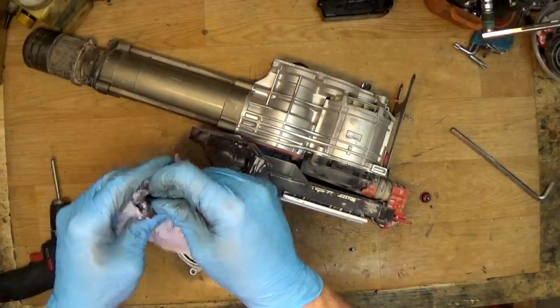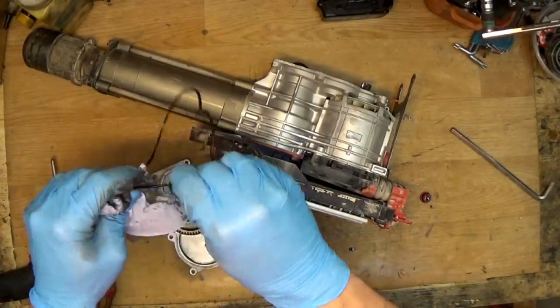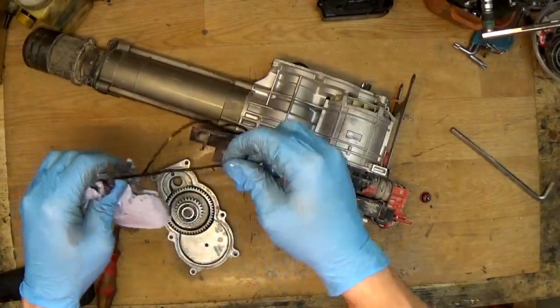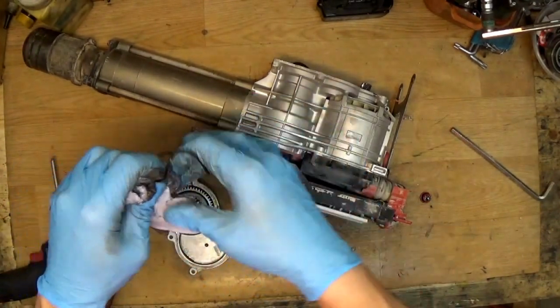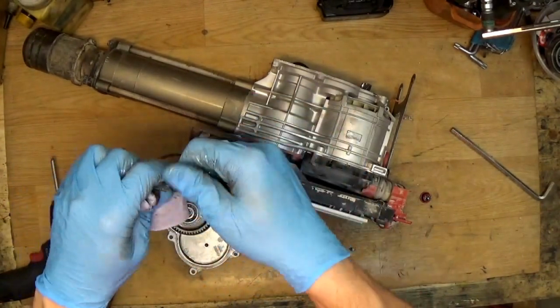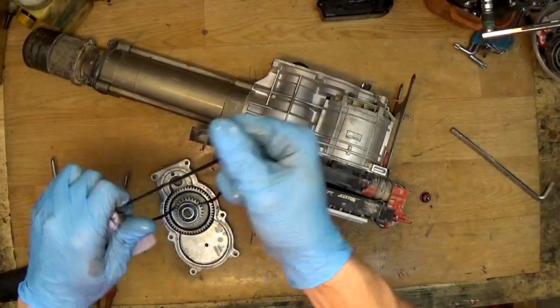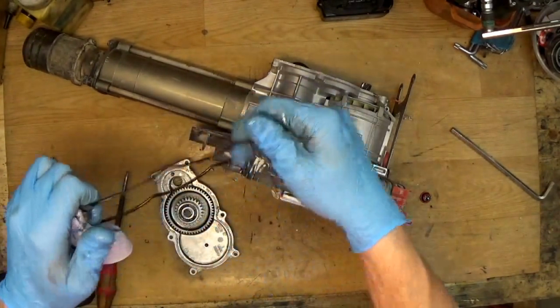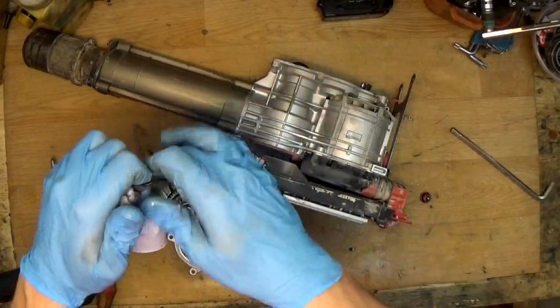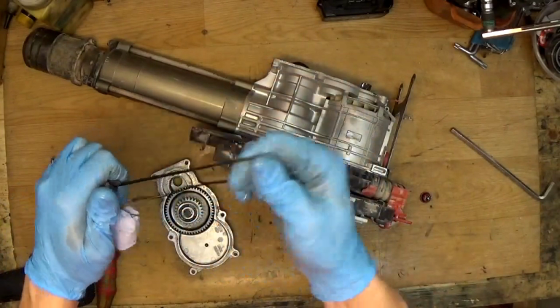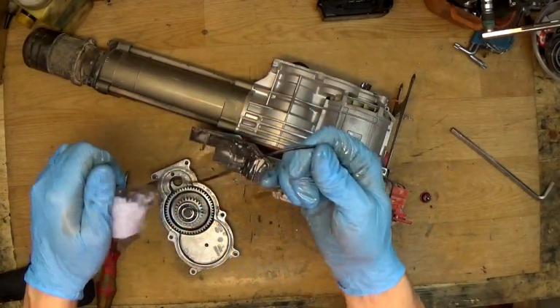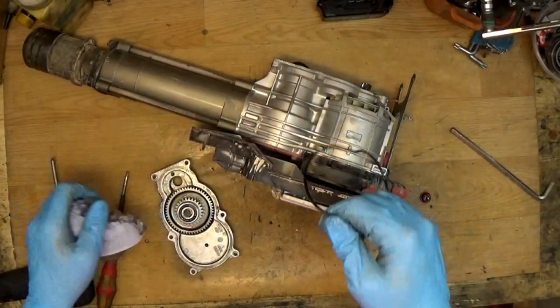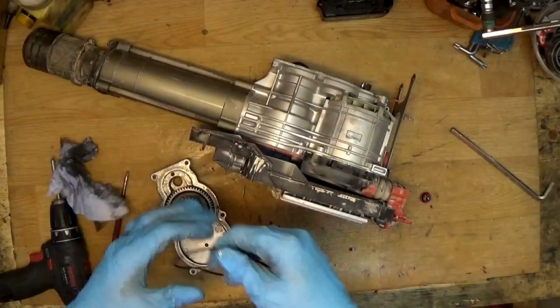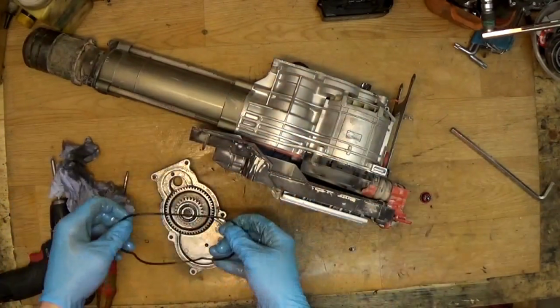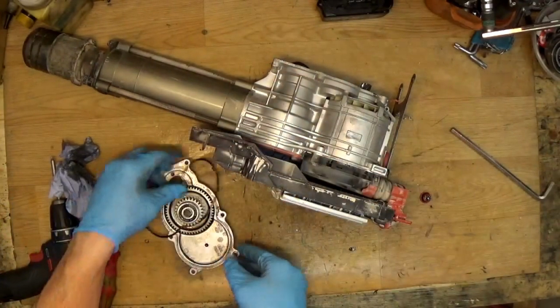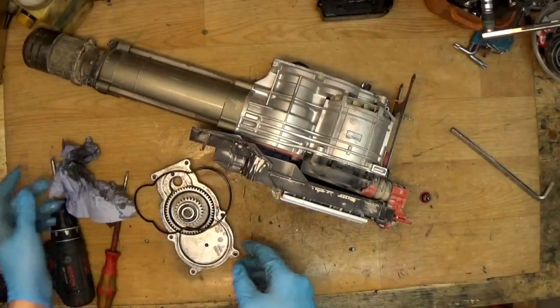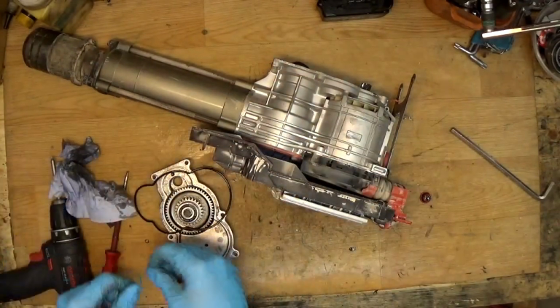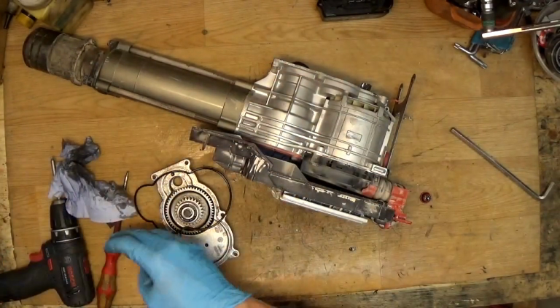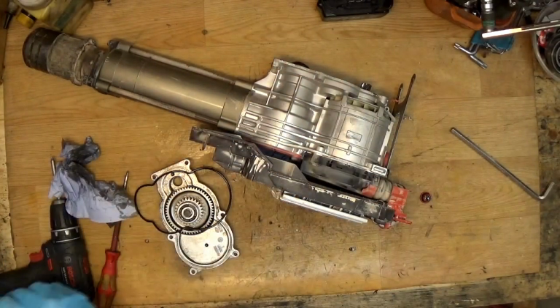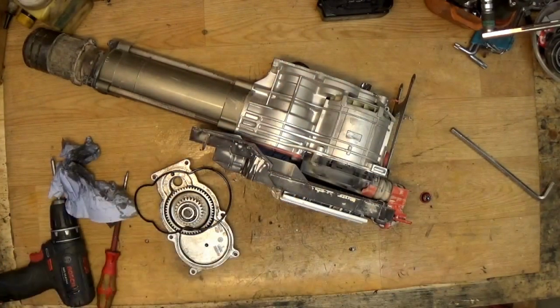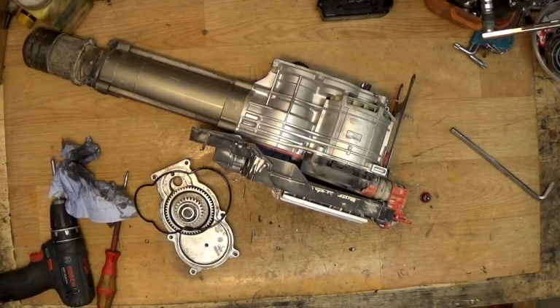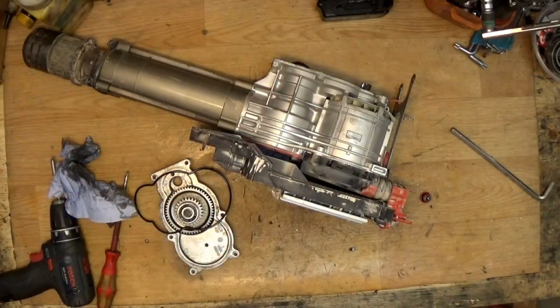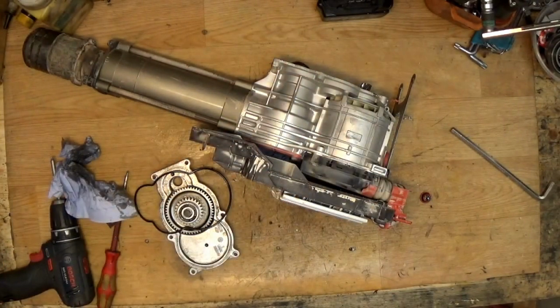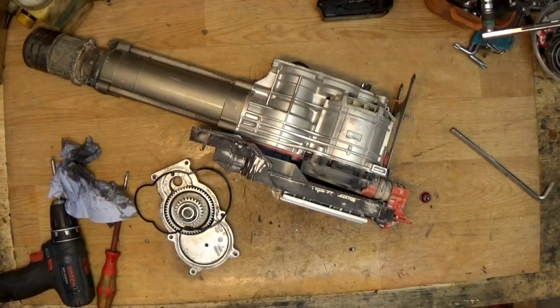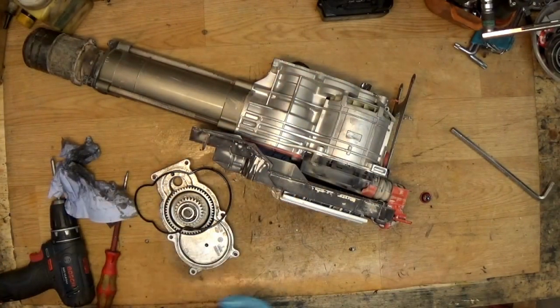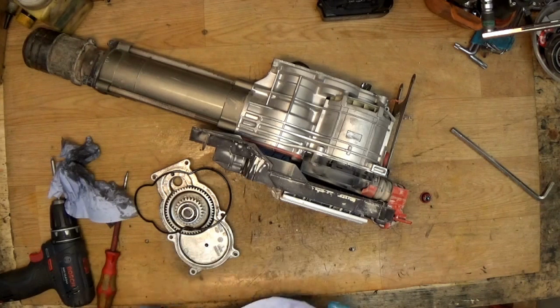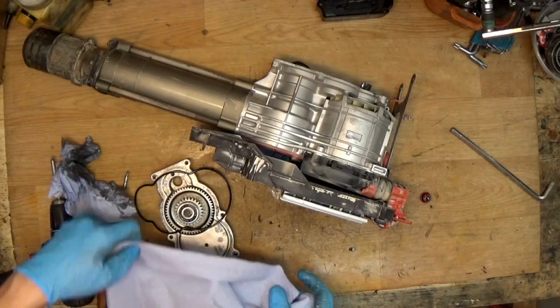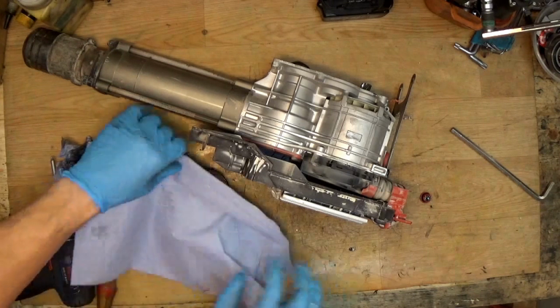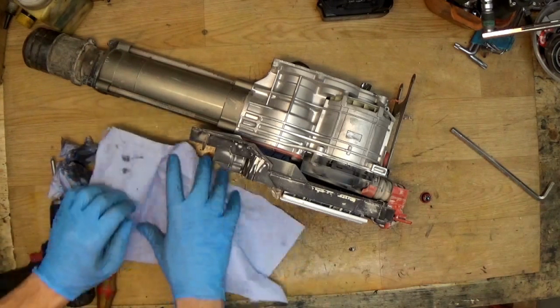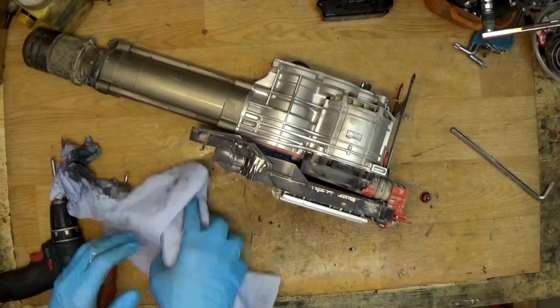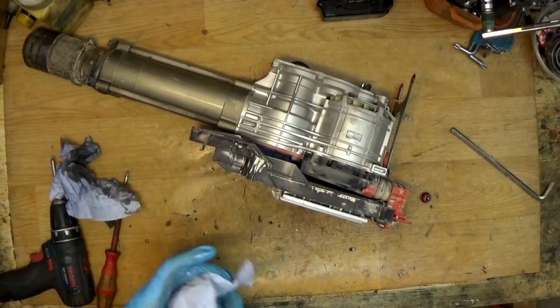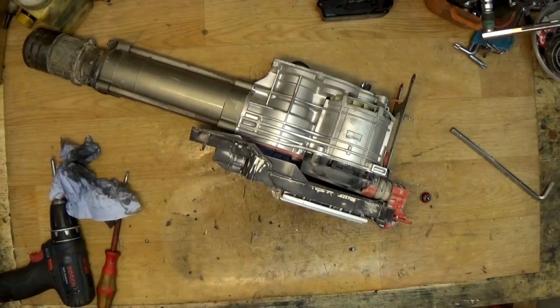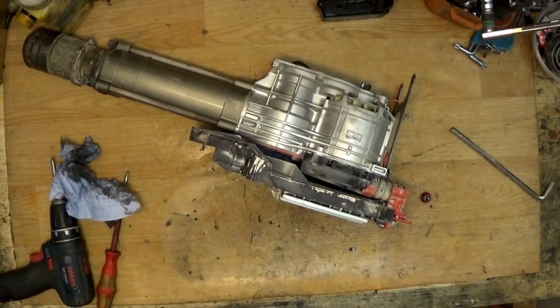There's an O-ring oil seal here — it's good, so it's going into the box with the other parts.